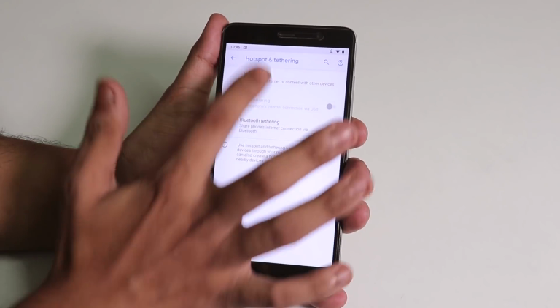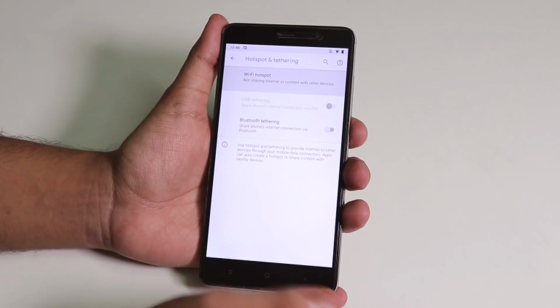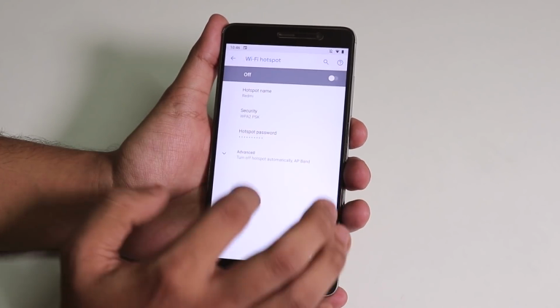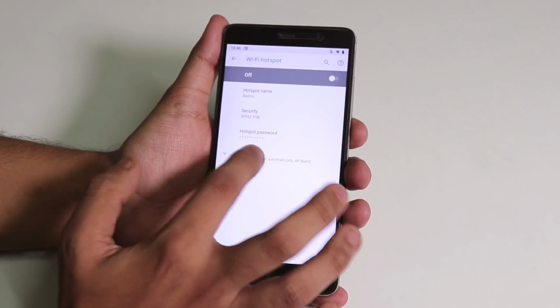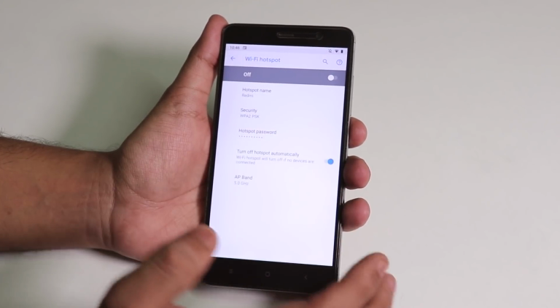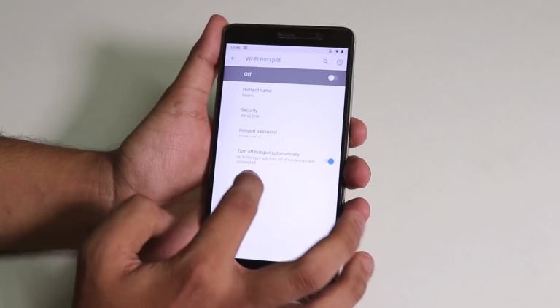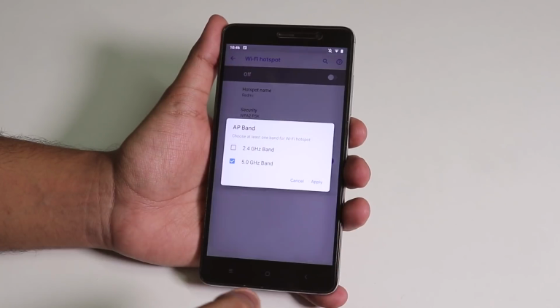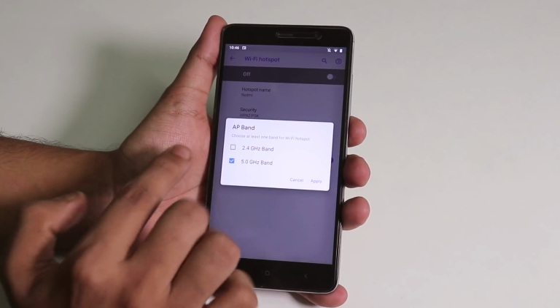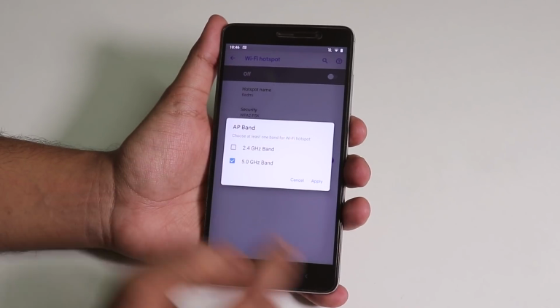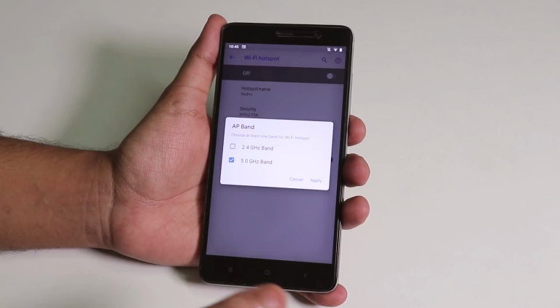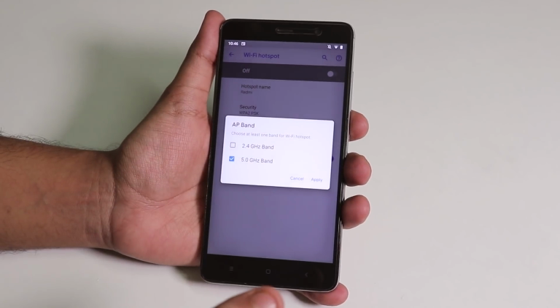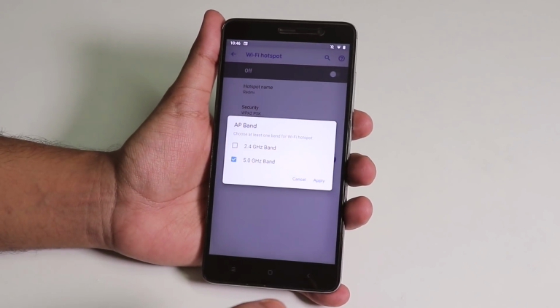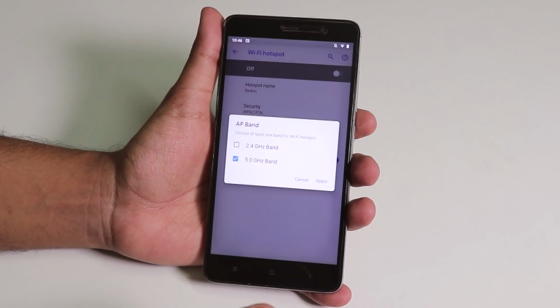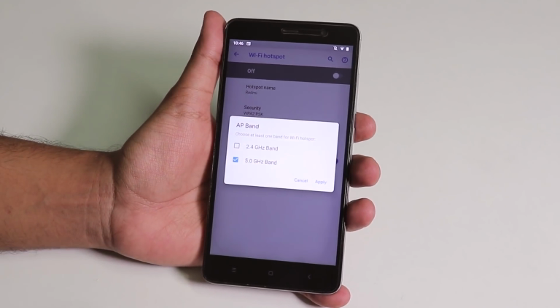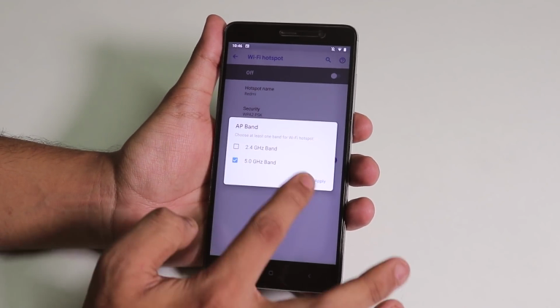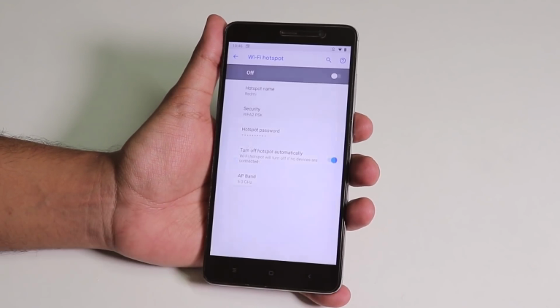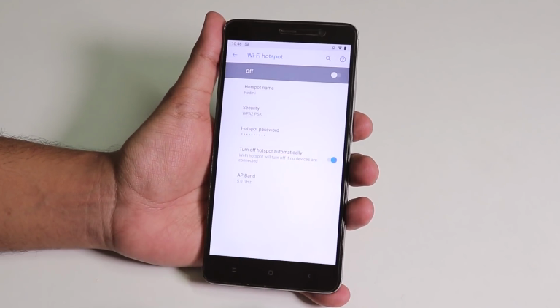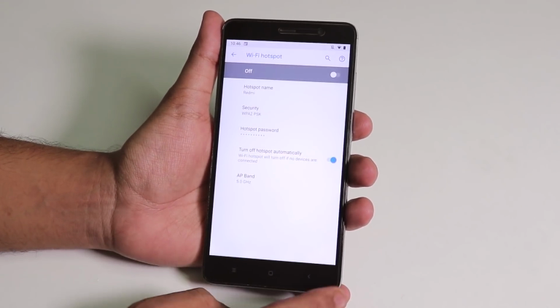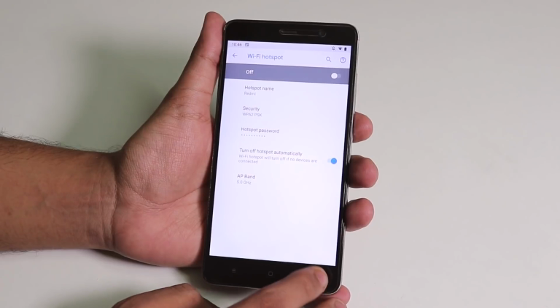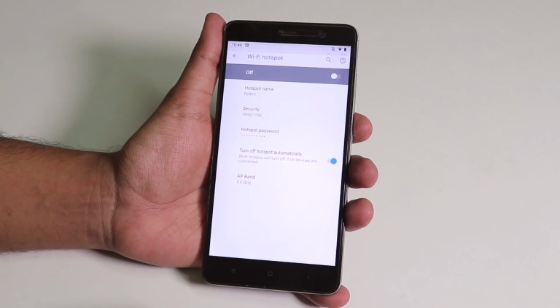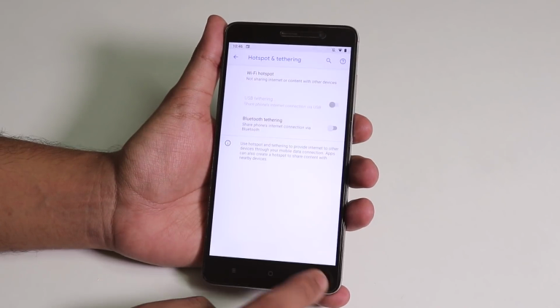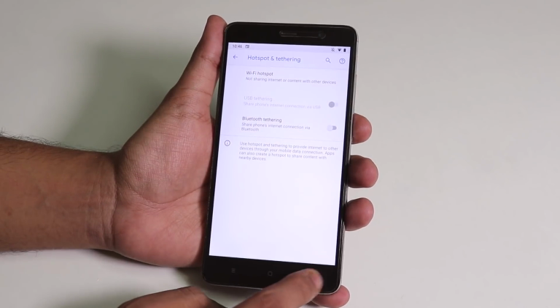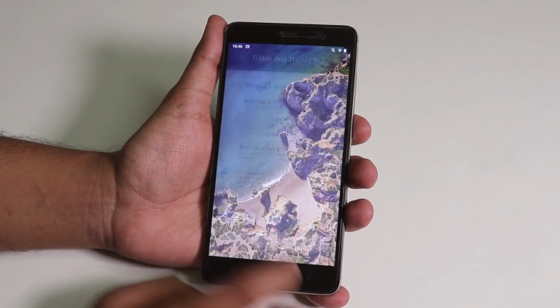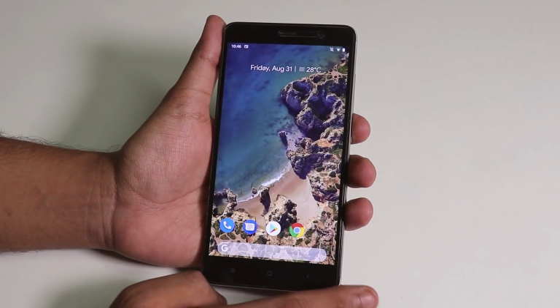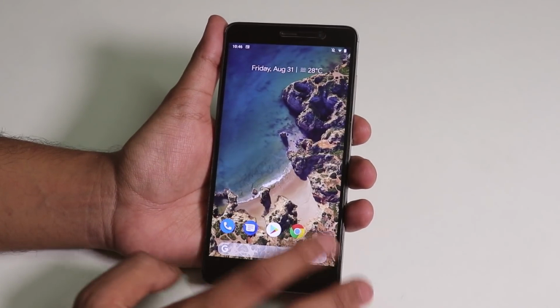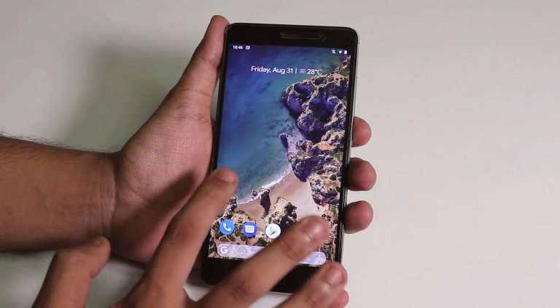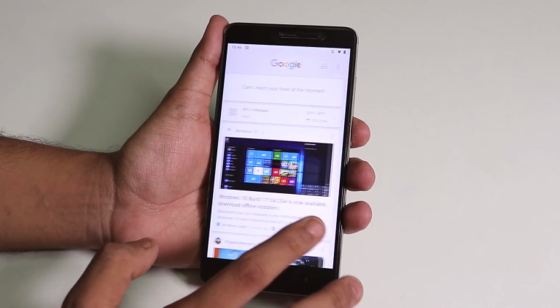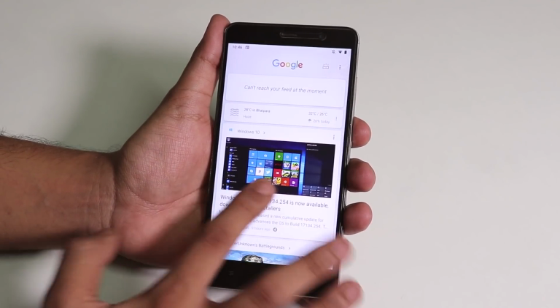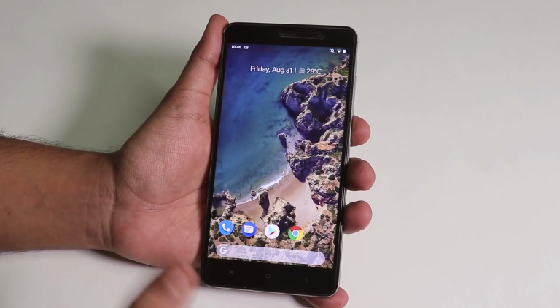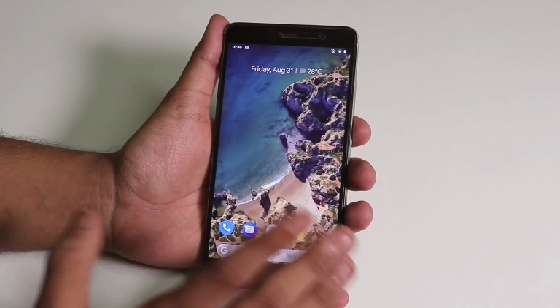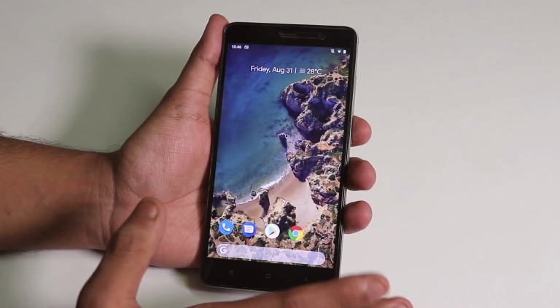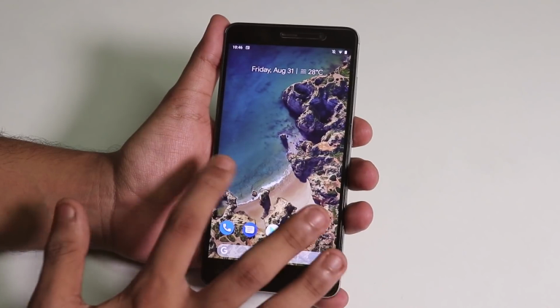In hotspot, let me just show you — there is a 5 GHz band option, which is great. The 5 GHz band is there and working fine, and hotspot is working fine too.